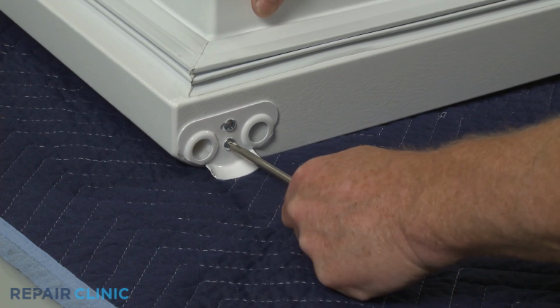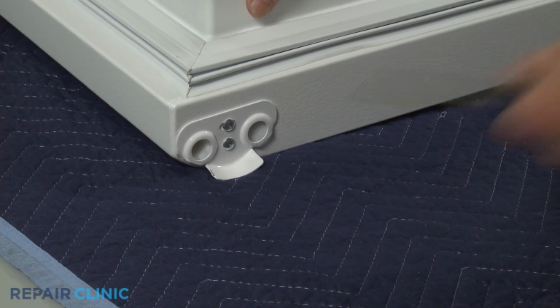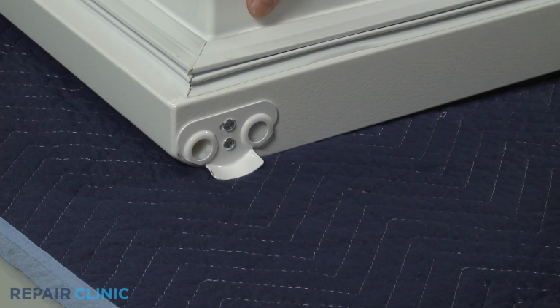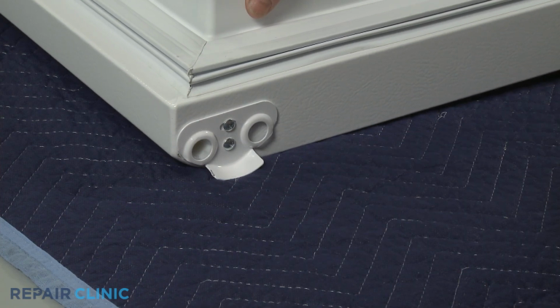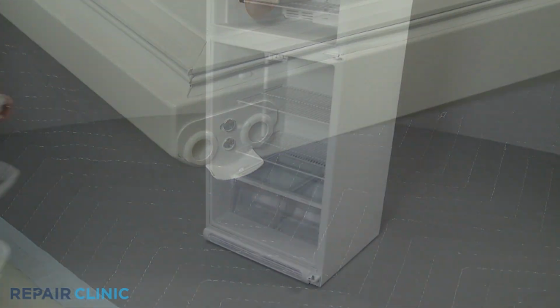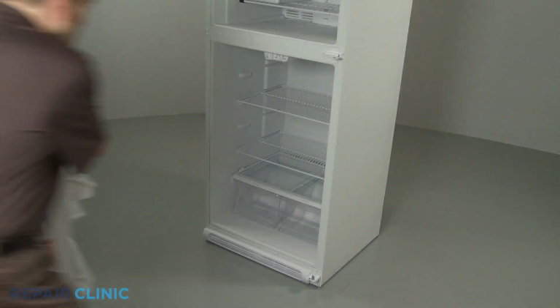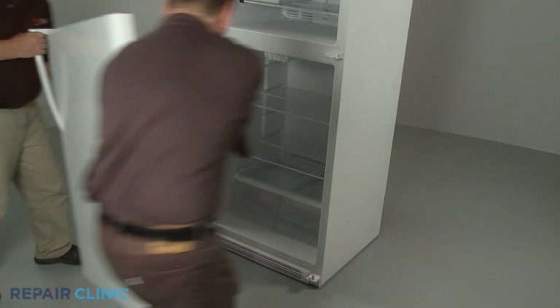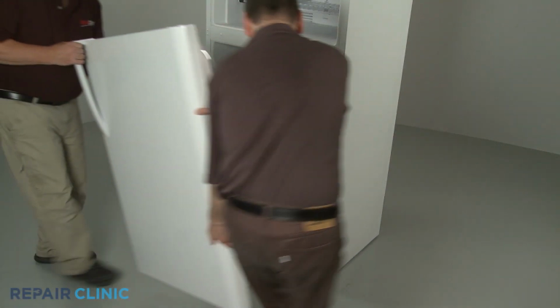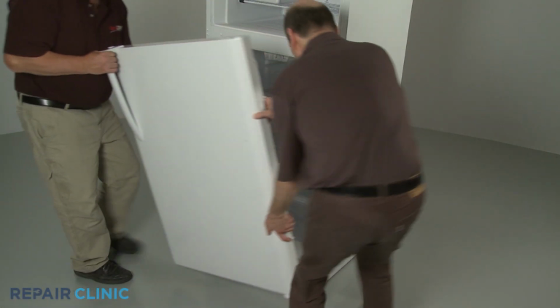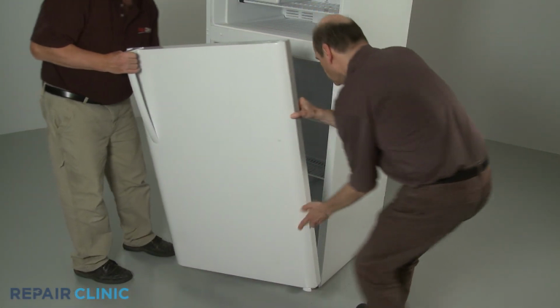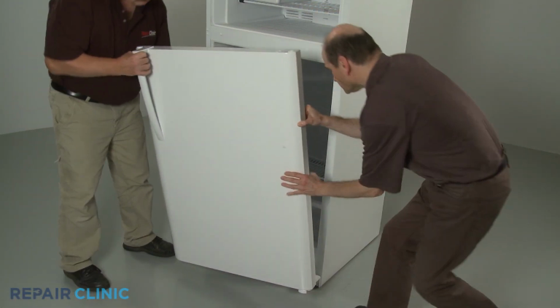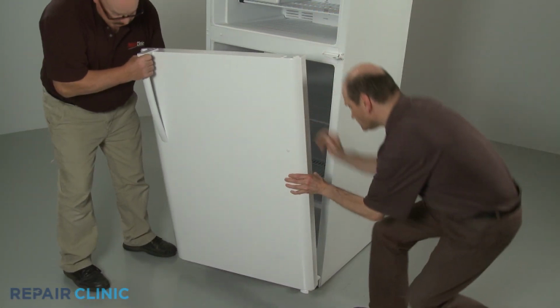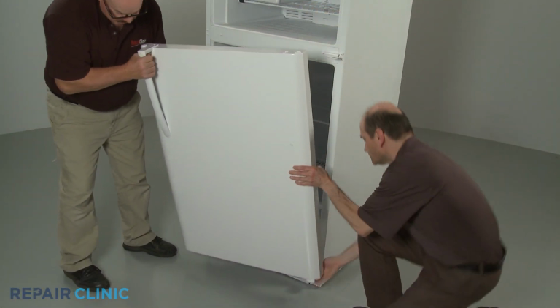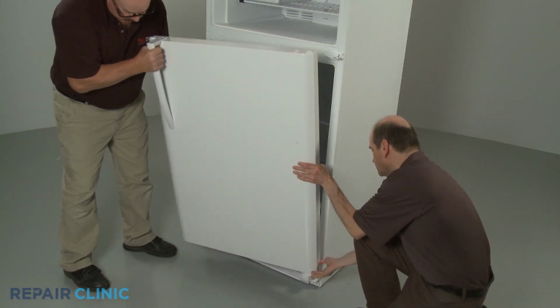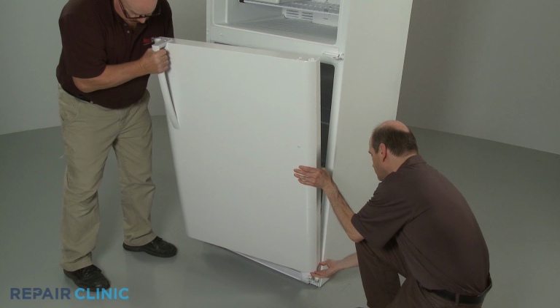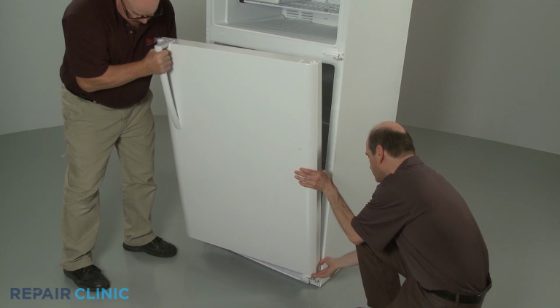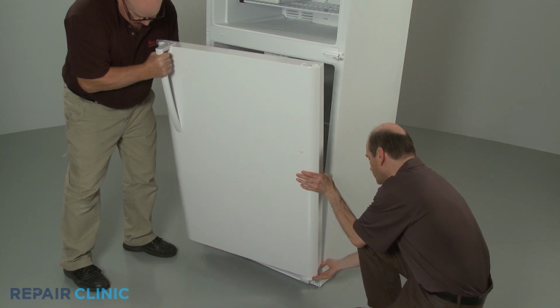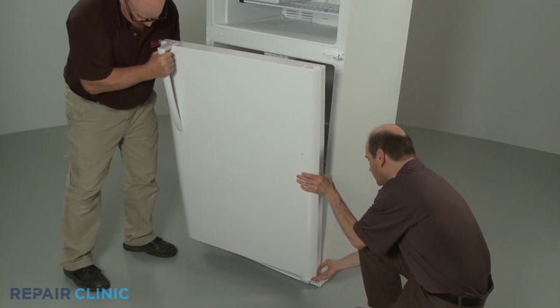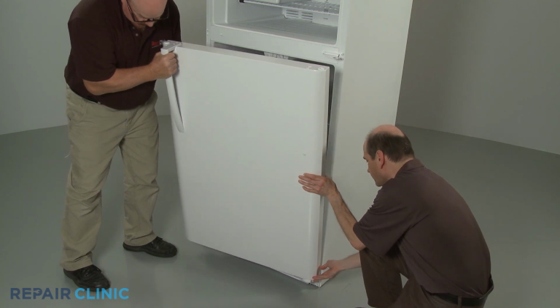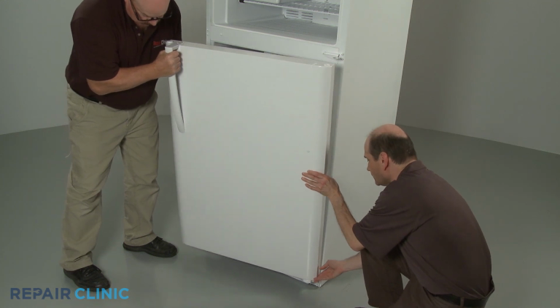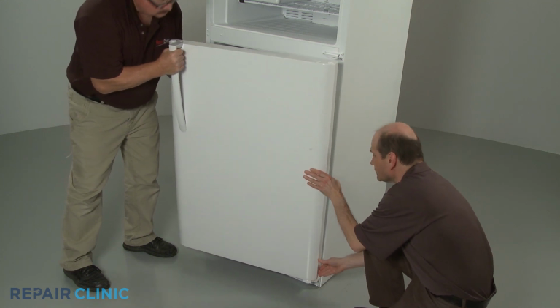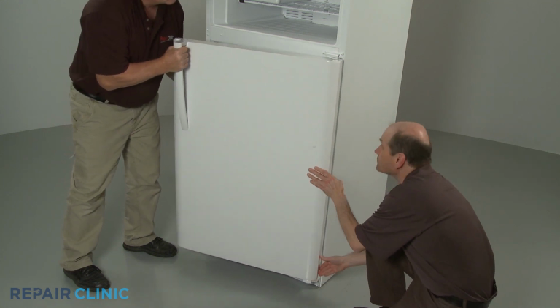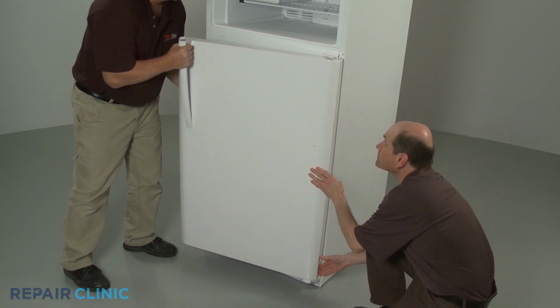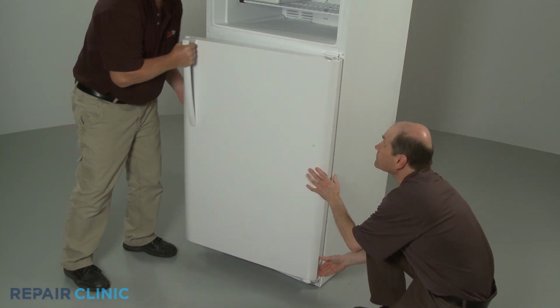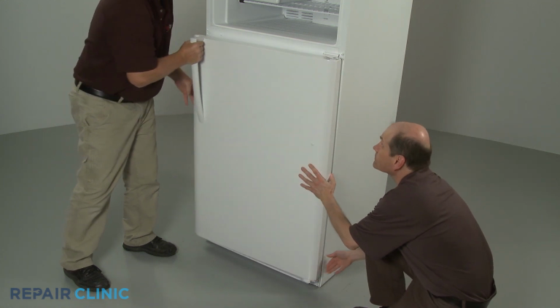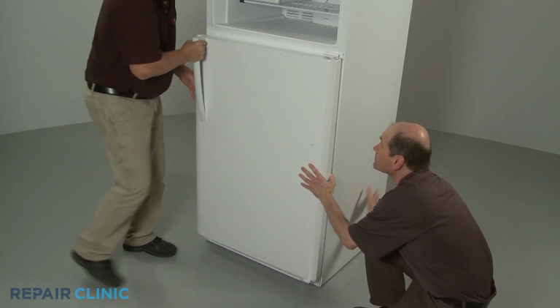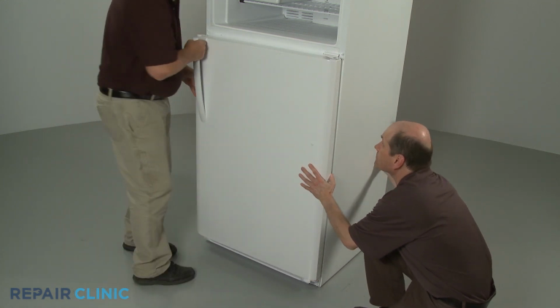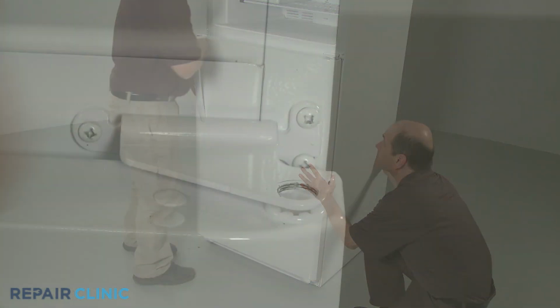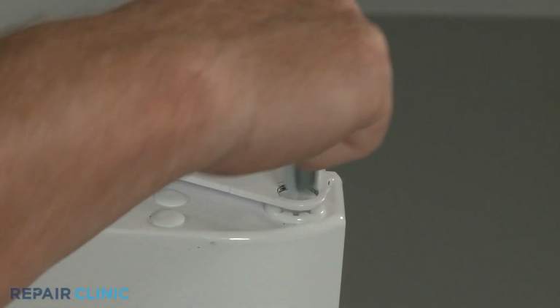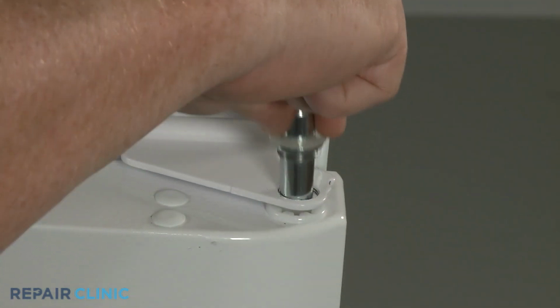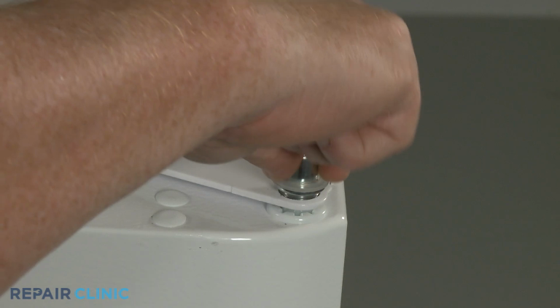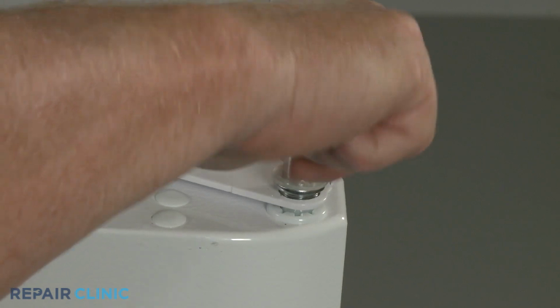With the new stop in place, reposition the door on the lower hinge pin. Close the door, then thread and tighten the center hinge pin.